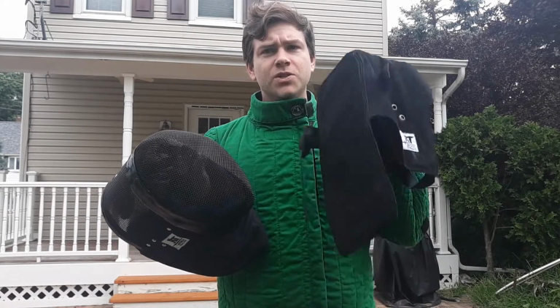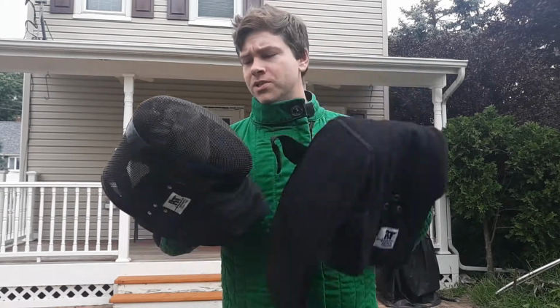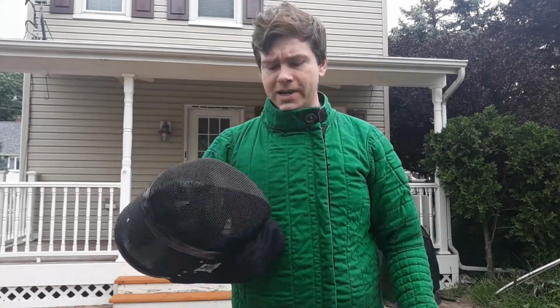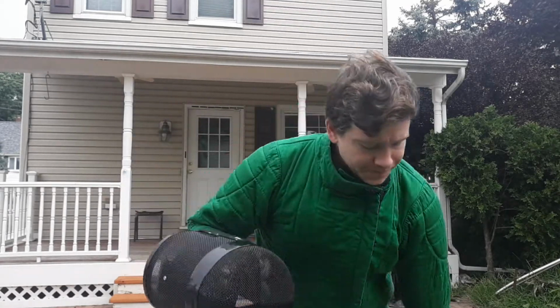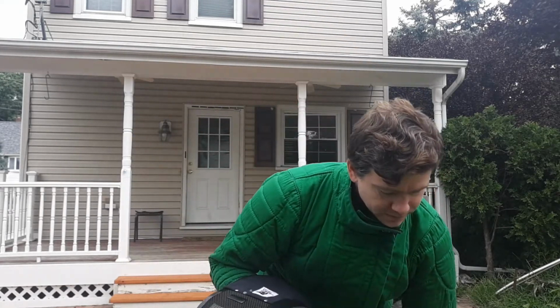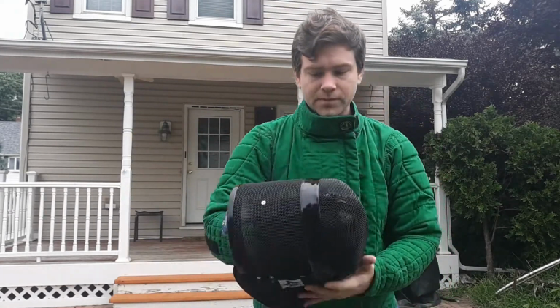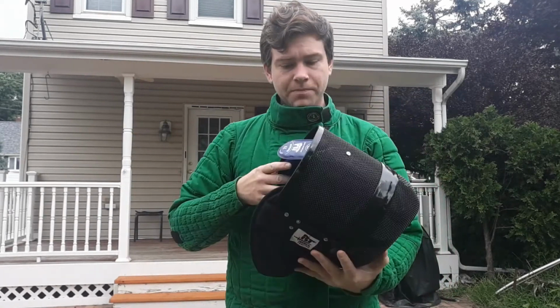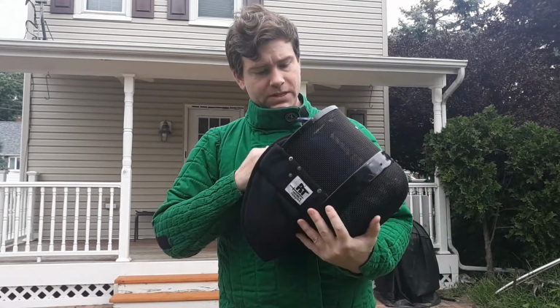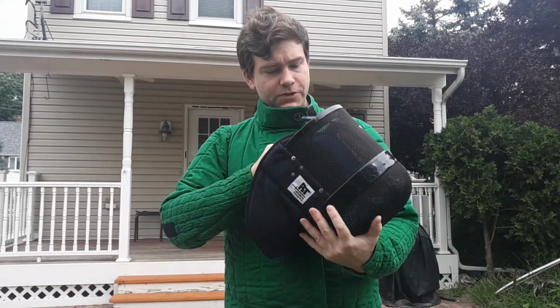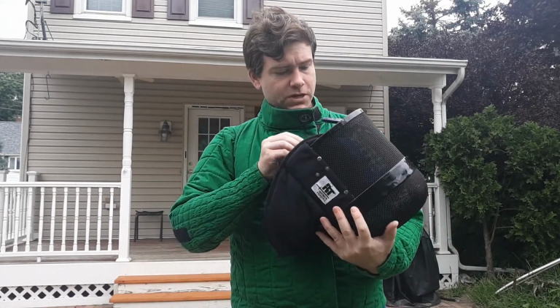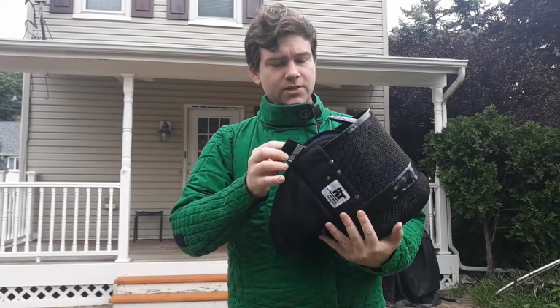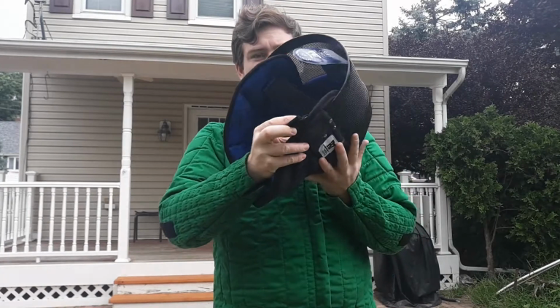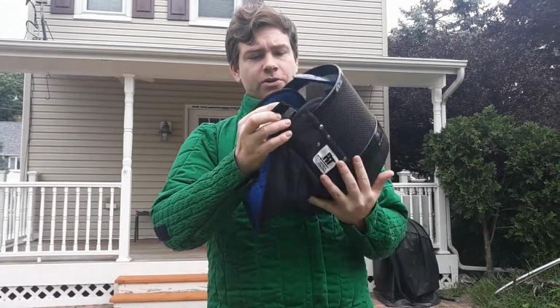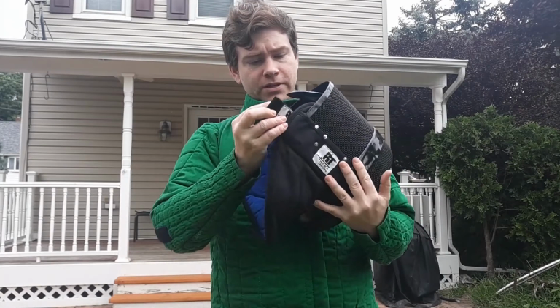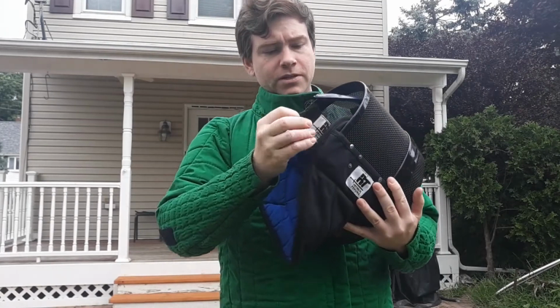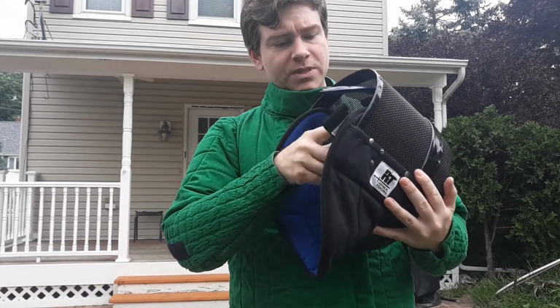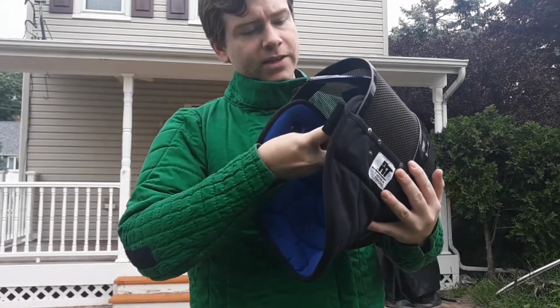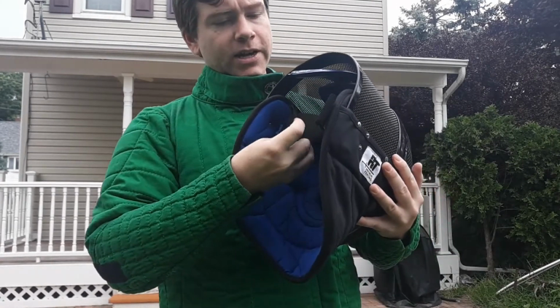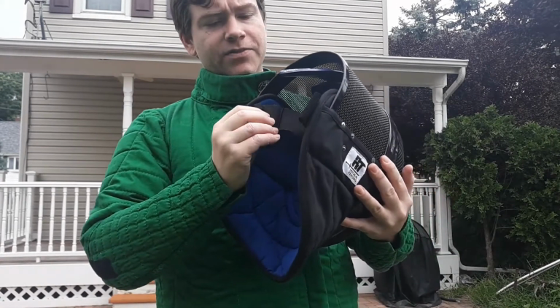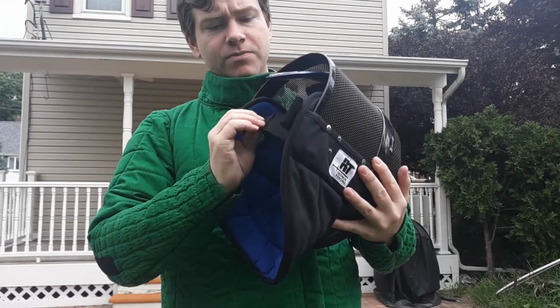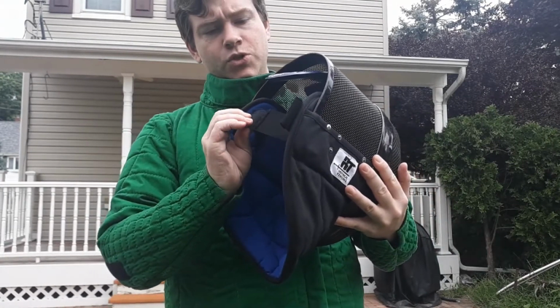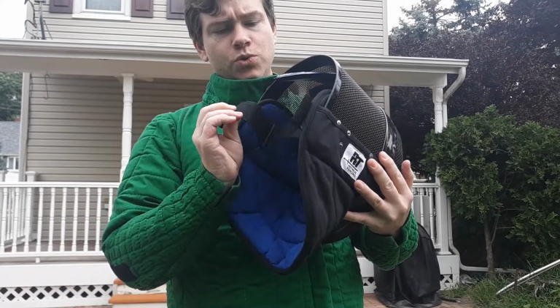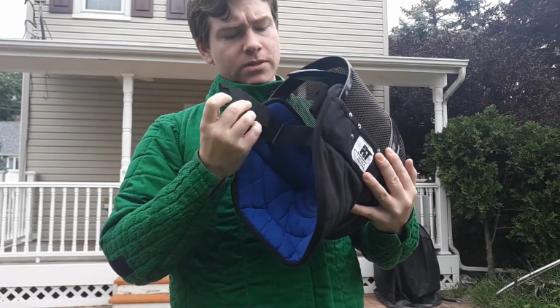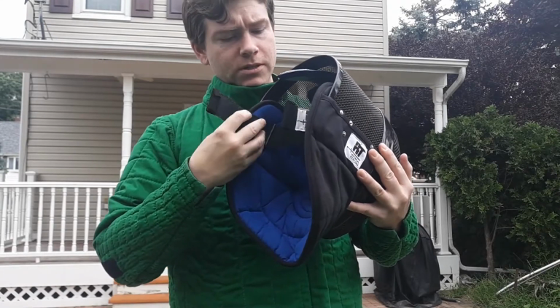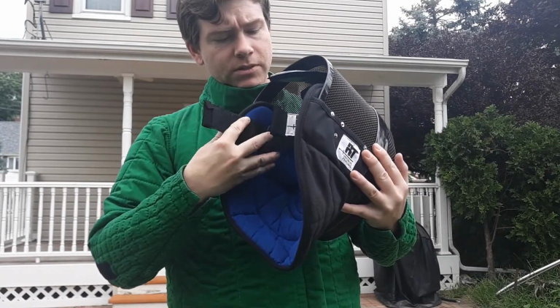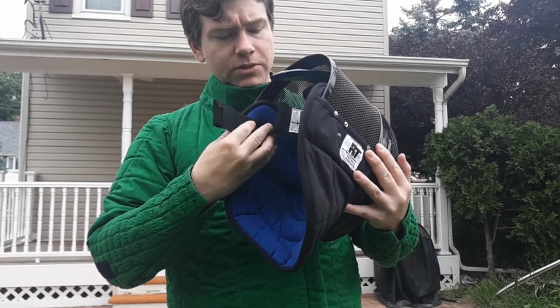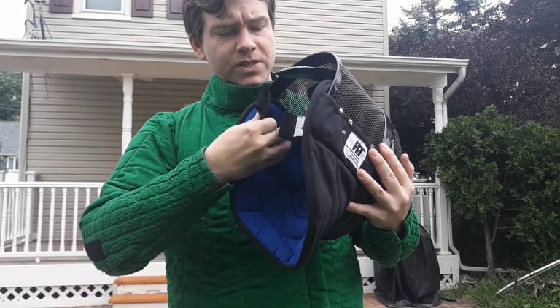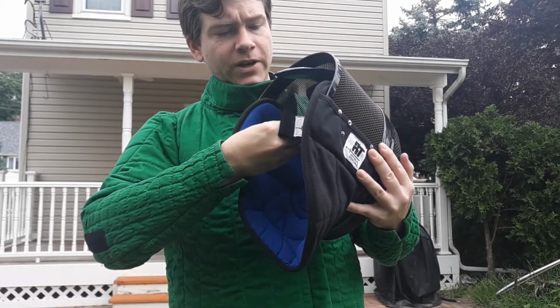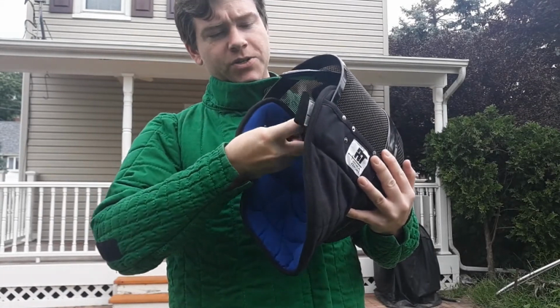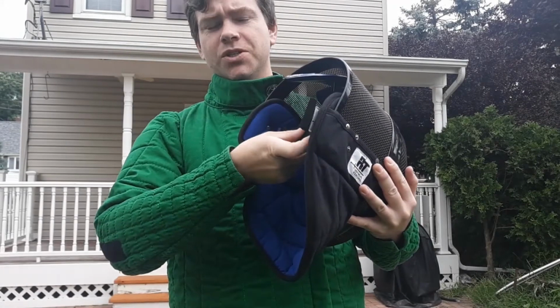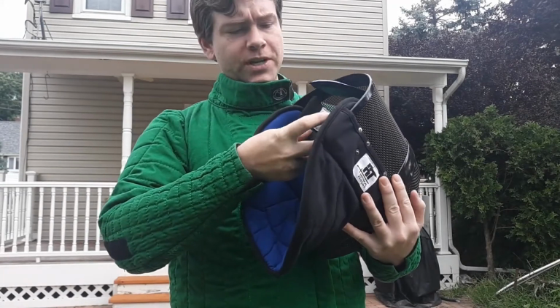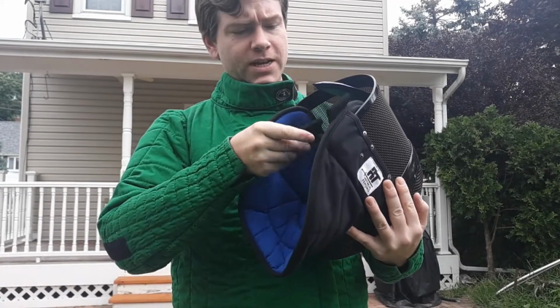So let's start with the mask. First of all, it has a regular strap inside — kind of like two pieces of Velcro, so you can adjust it two ways, which is nice.